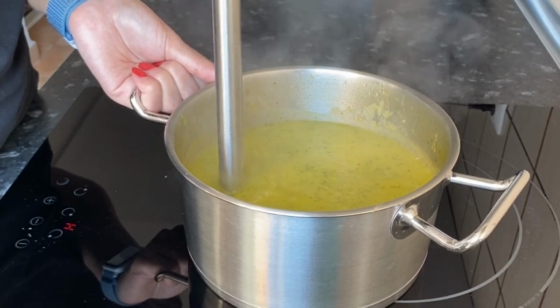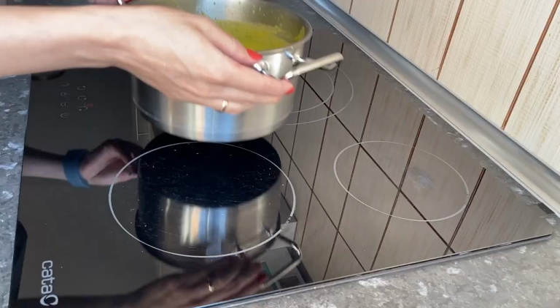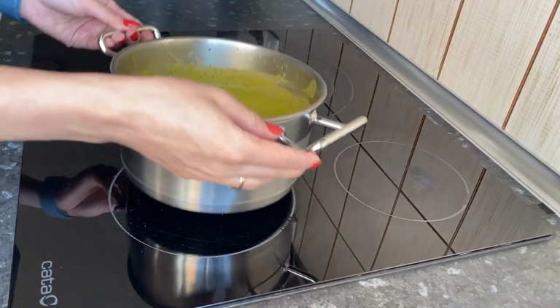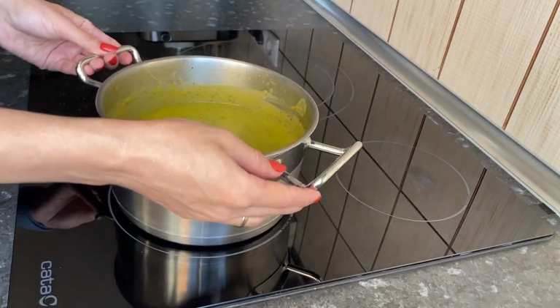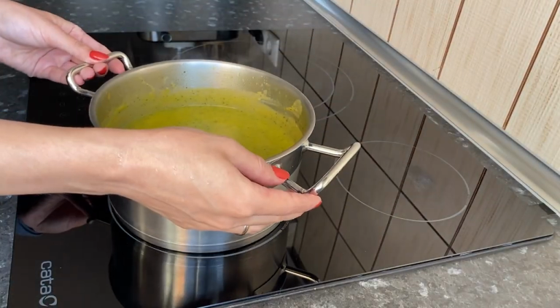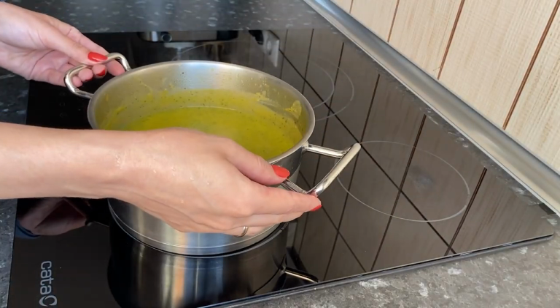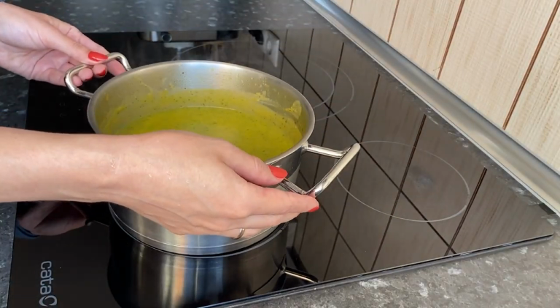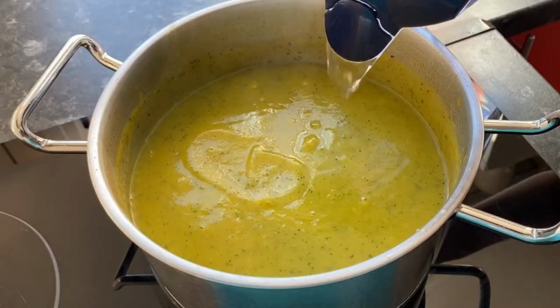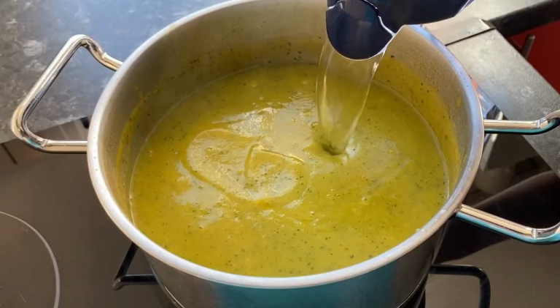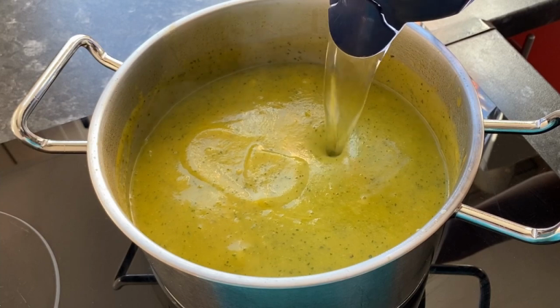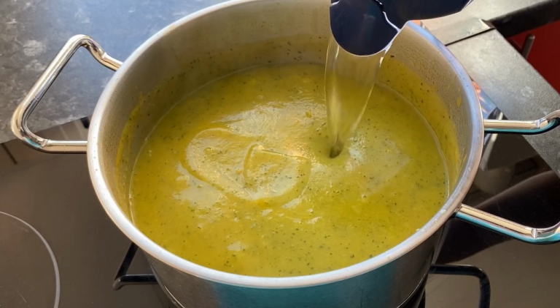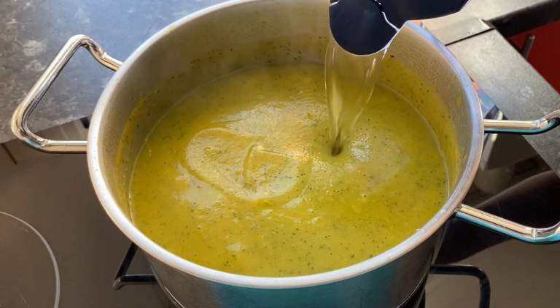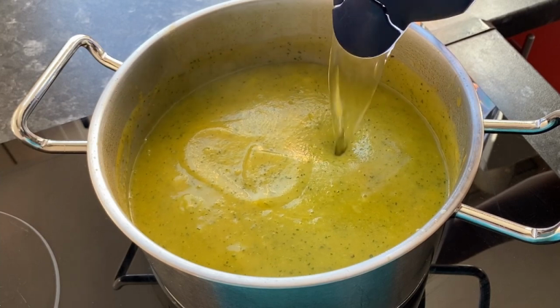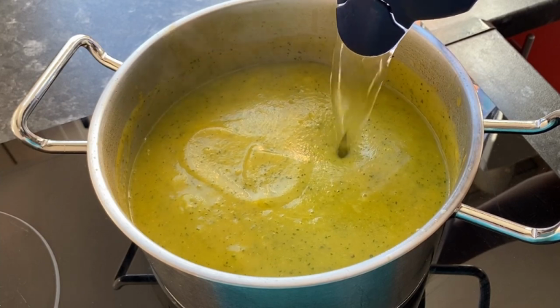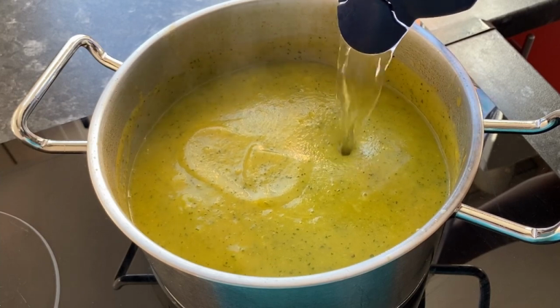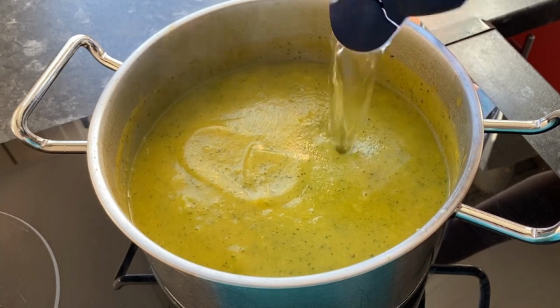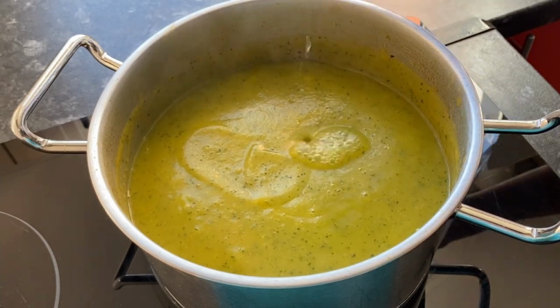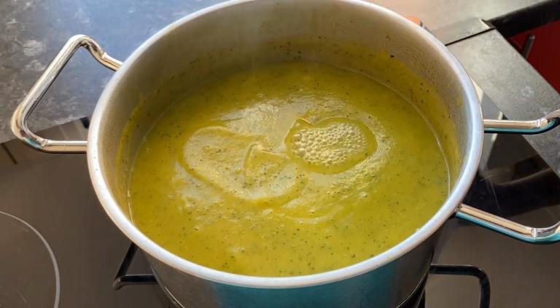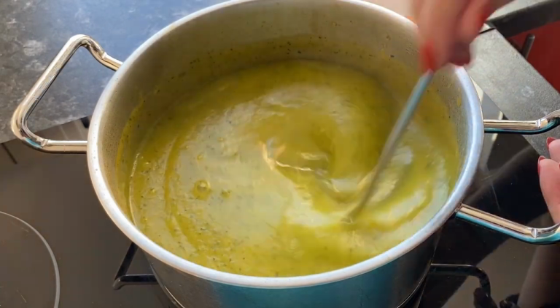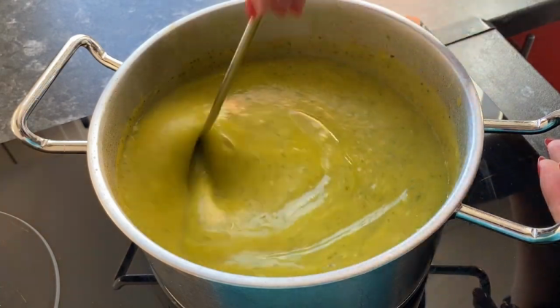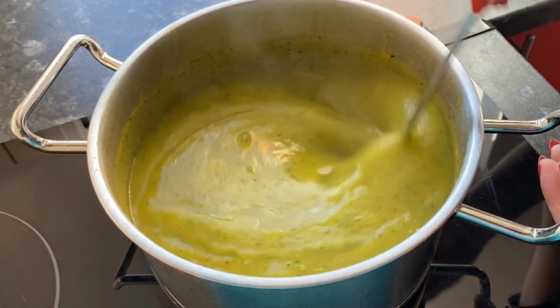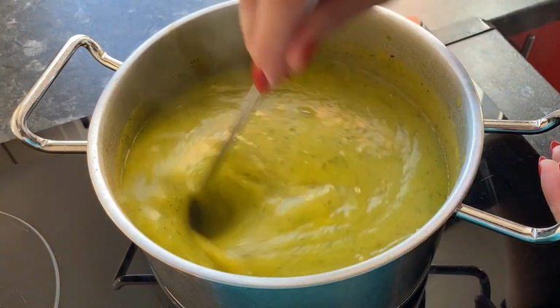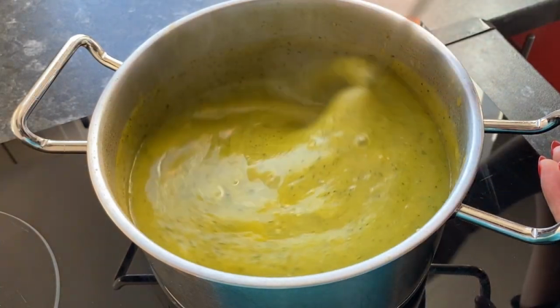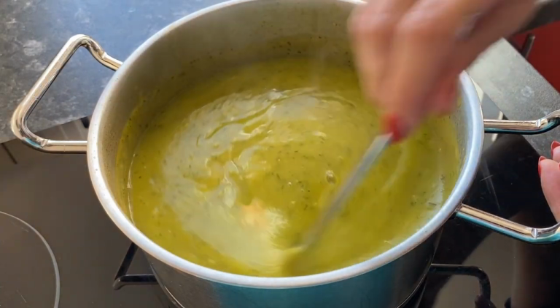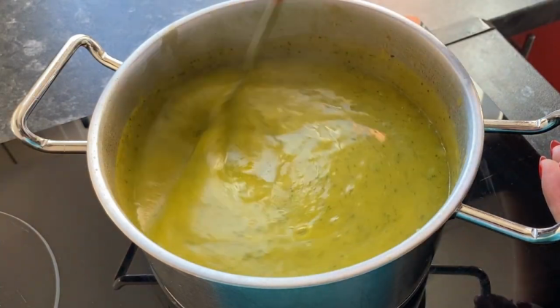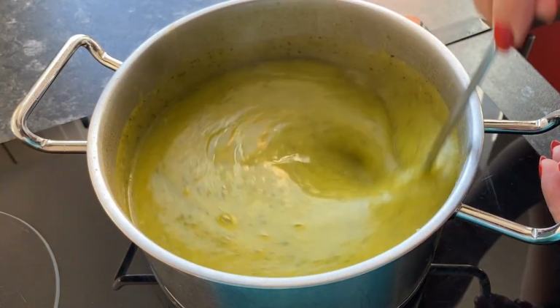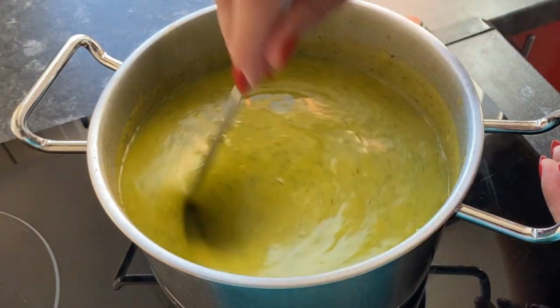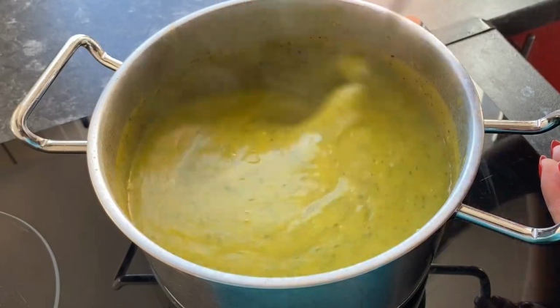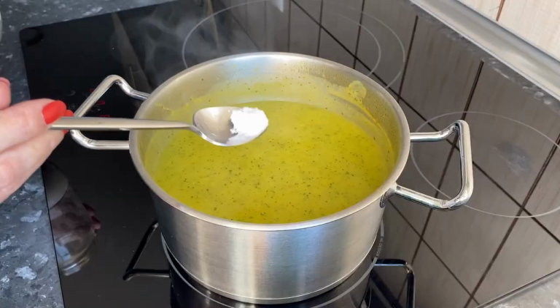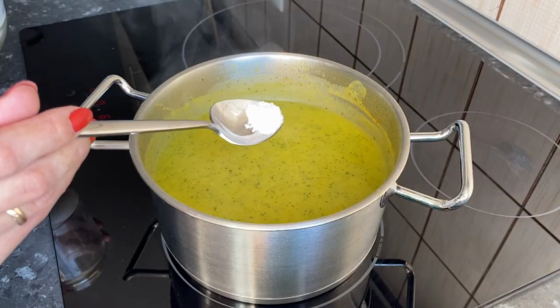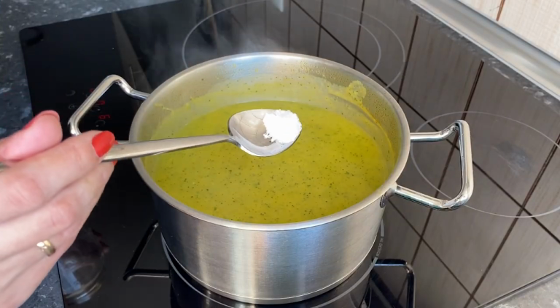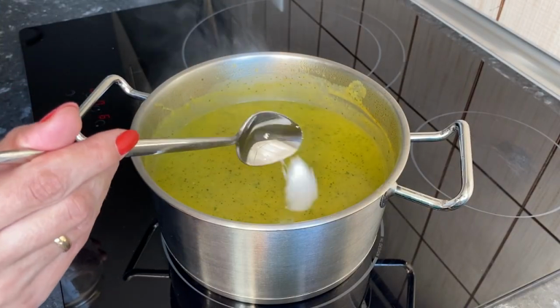We thoroughly grind everything with a blender until smooth. Put the pot back on the stove over medium heat and add some water. The amount depends on how thin you want the puree soup to be. Add salt to taste.